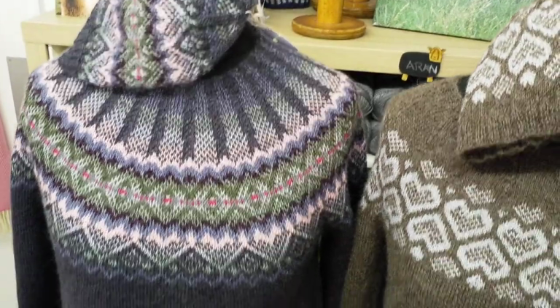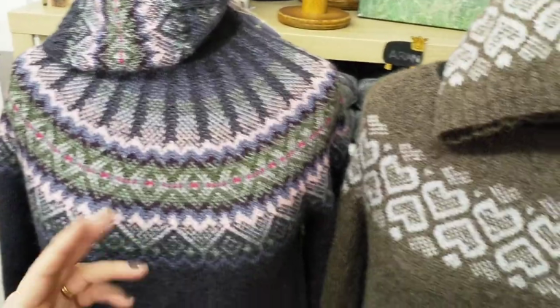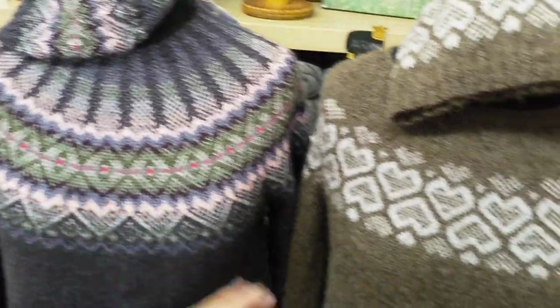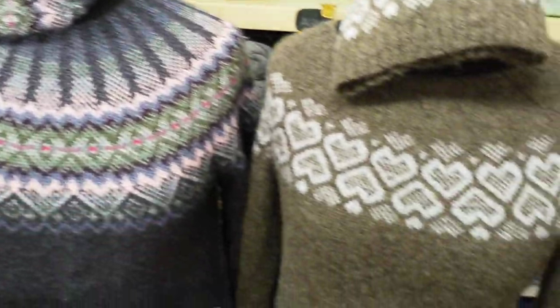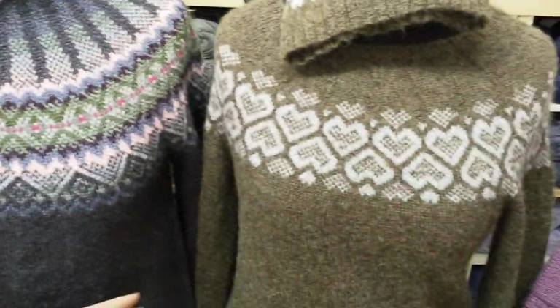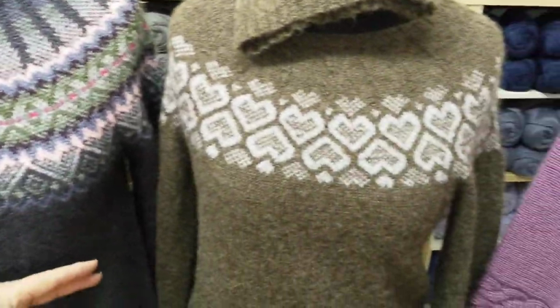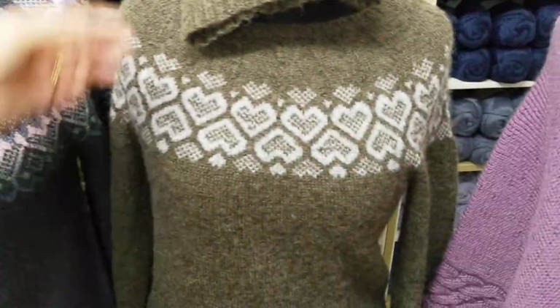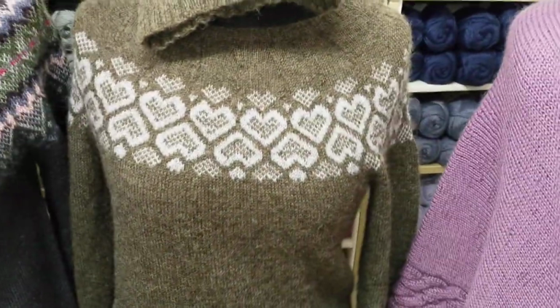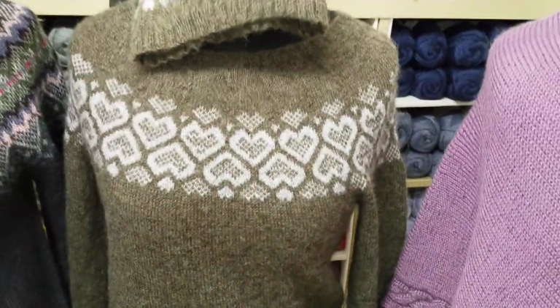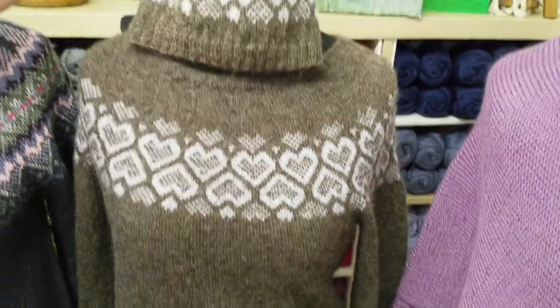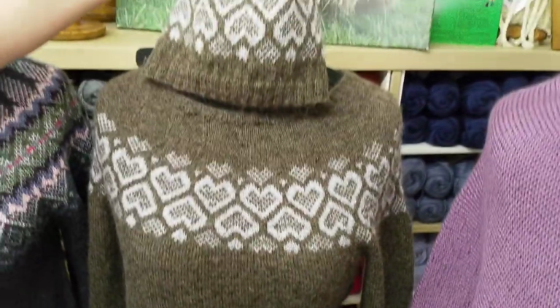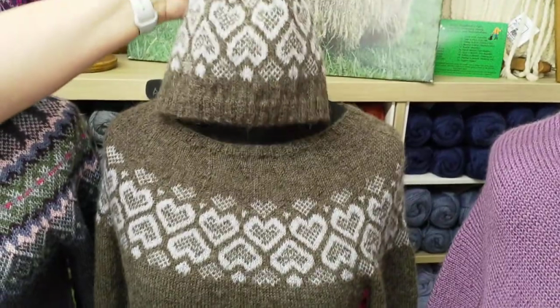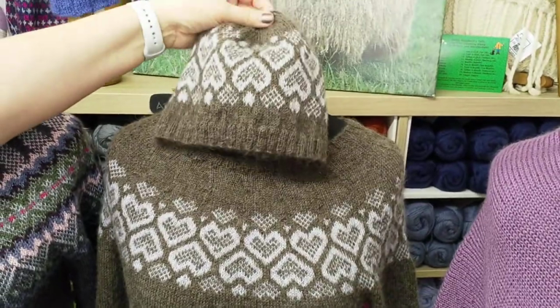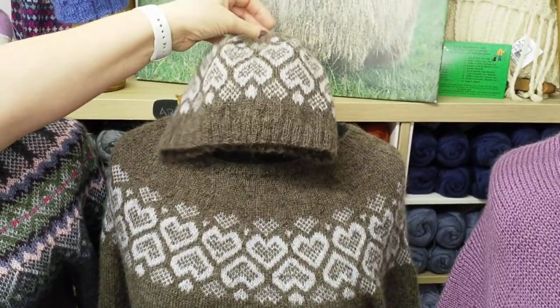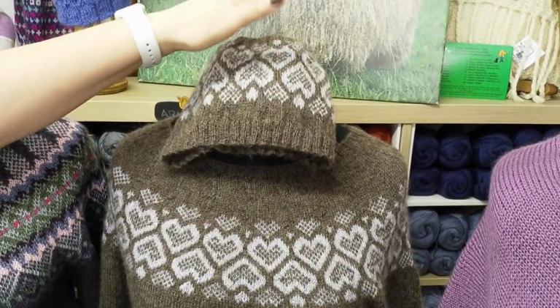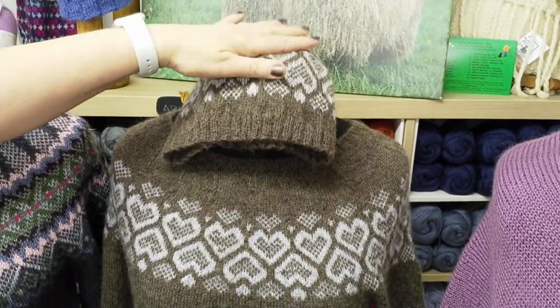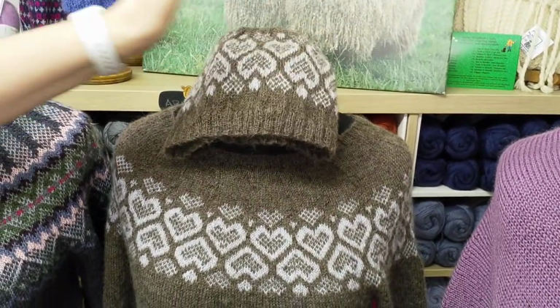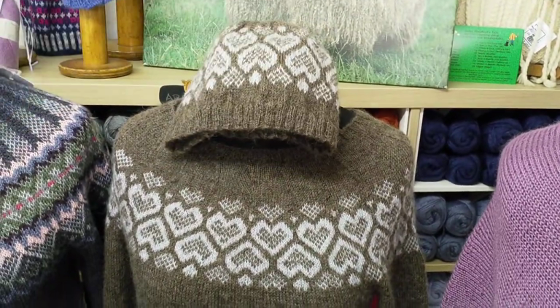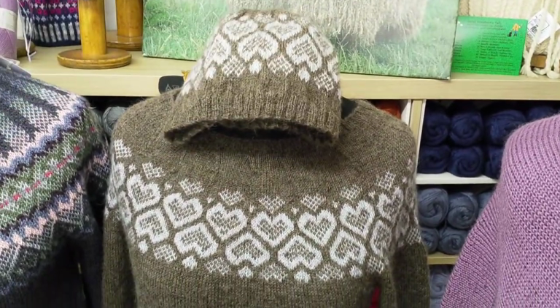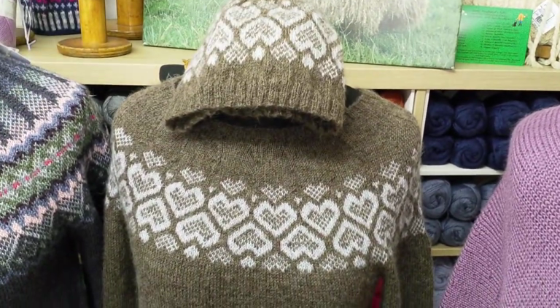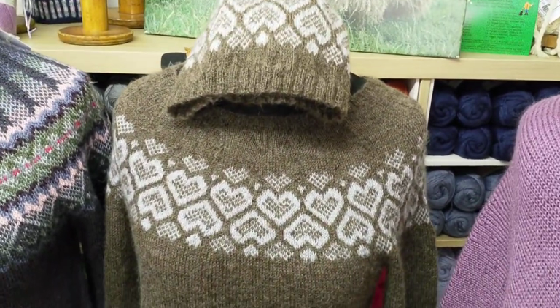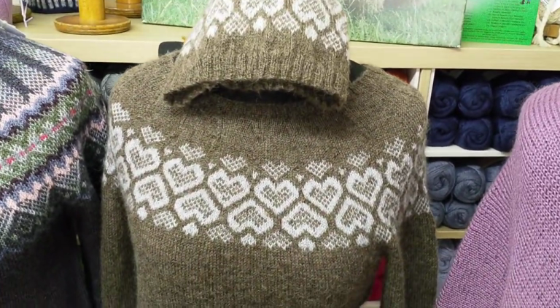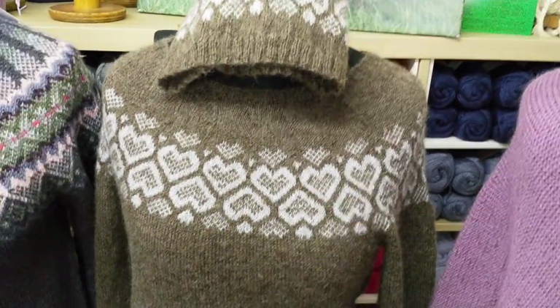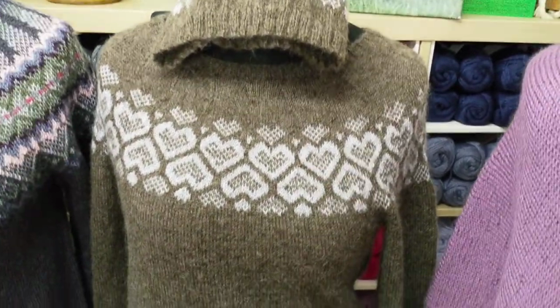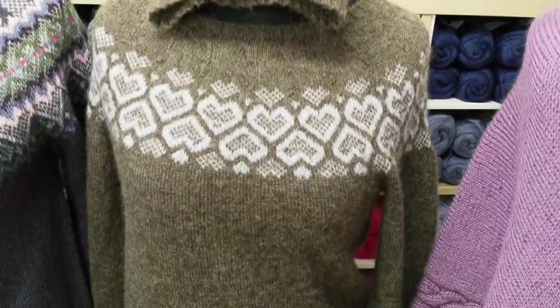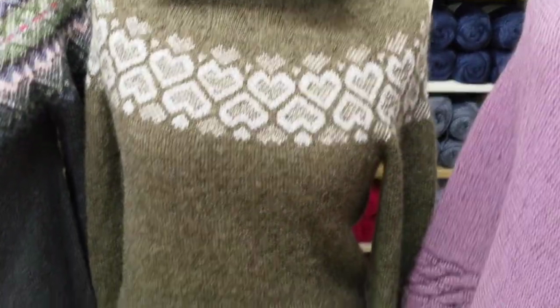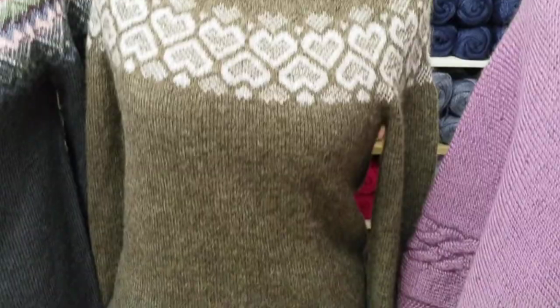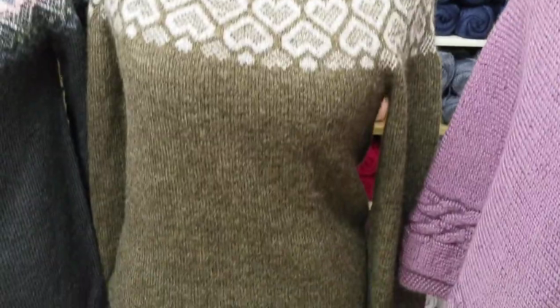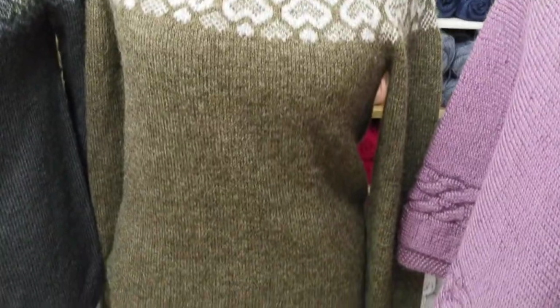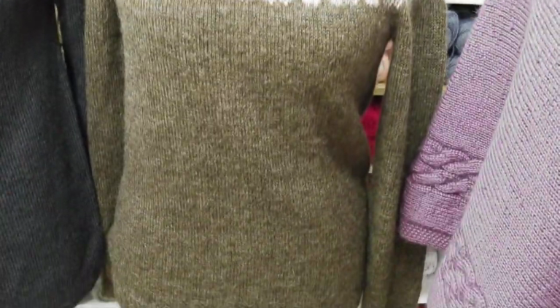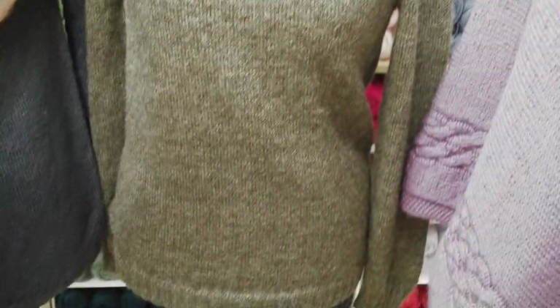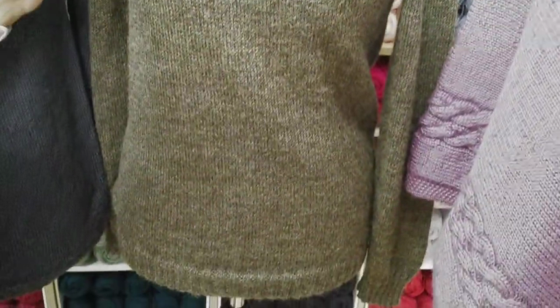We've got the After the Rain jumper and the After the Rain hat, knit in two colours so you can select your own colours for that one. It's named after the floods in the Yorkshire Dales last year, for which we were badly affected.